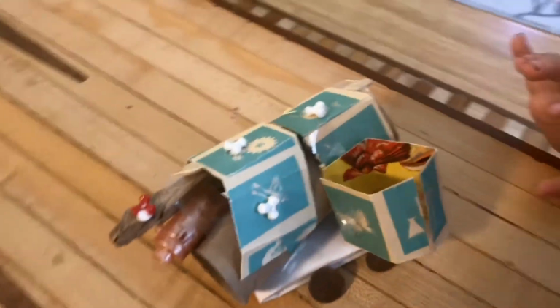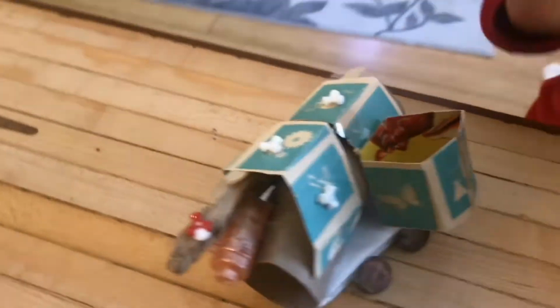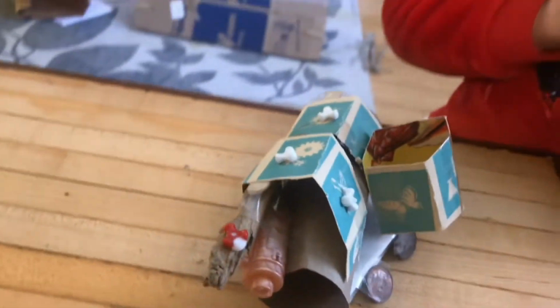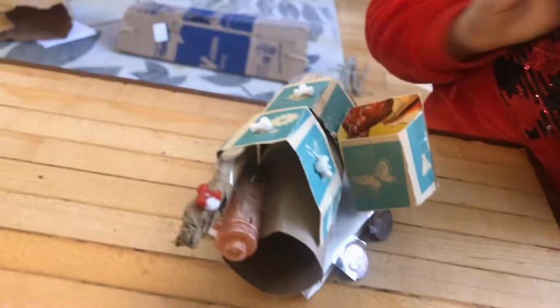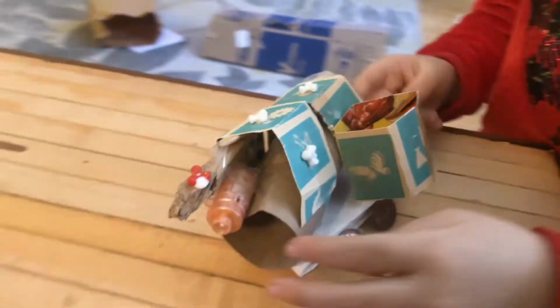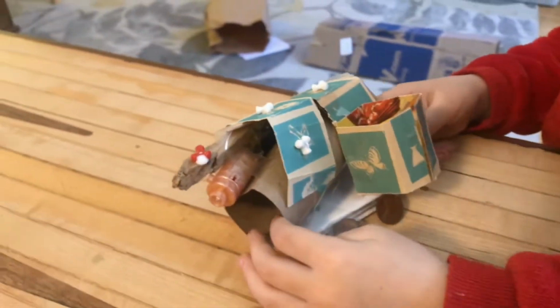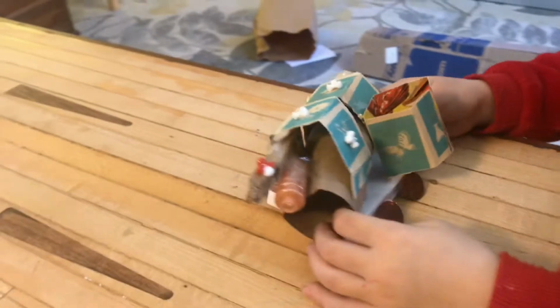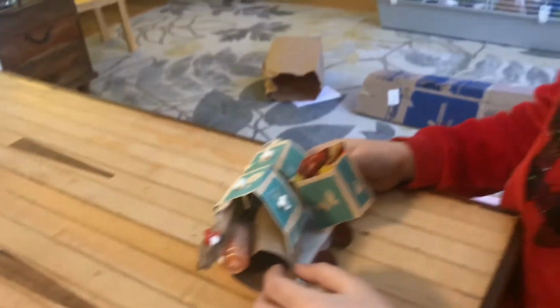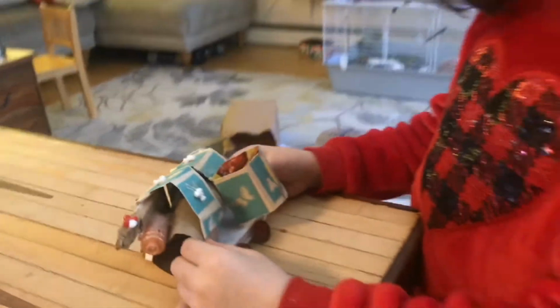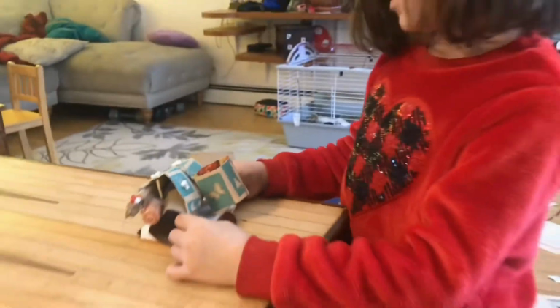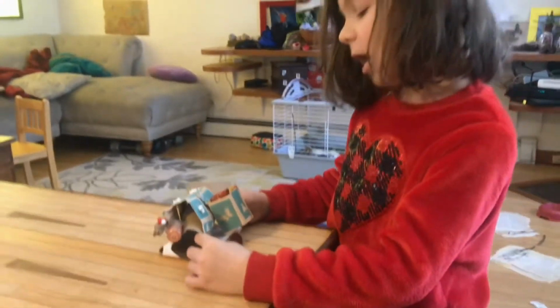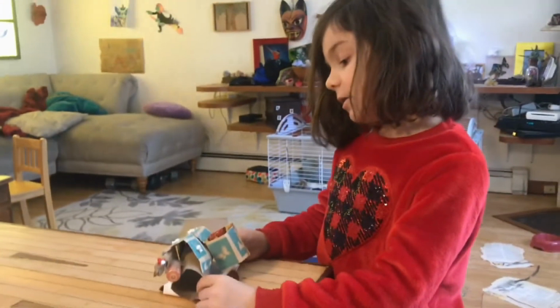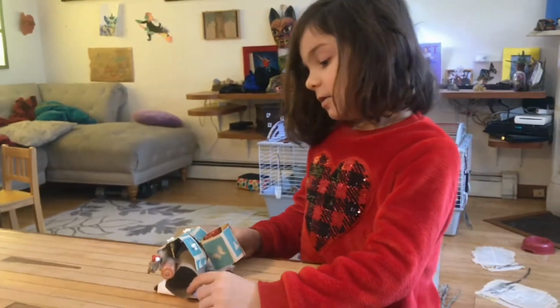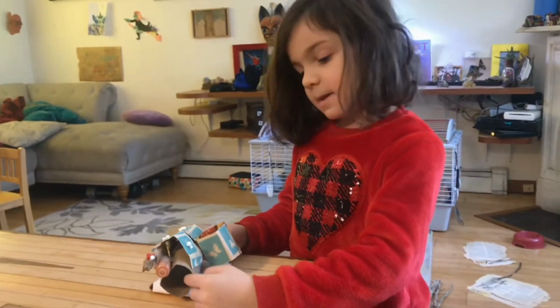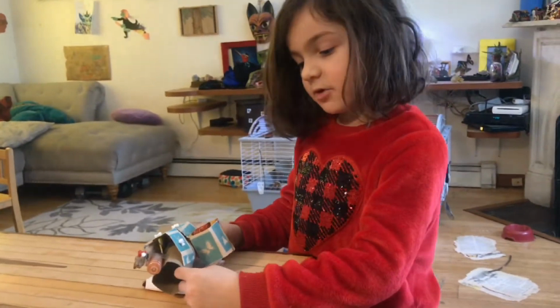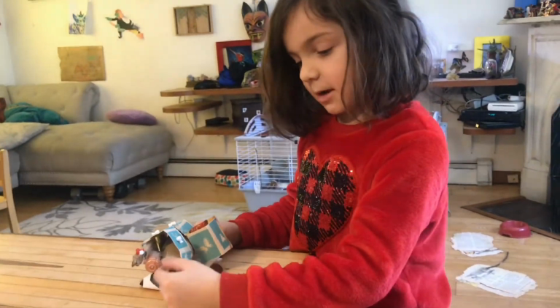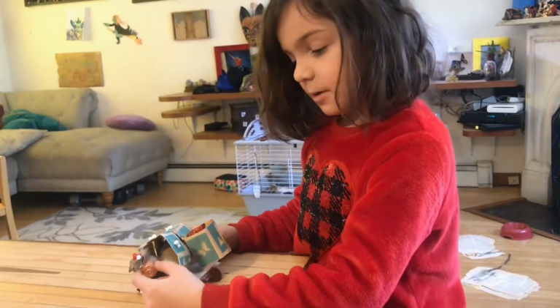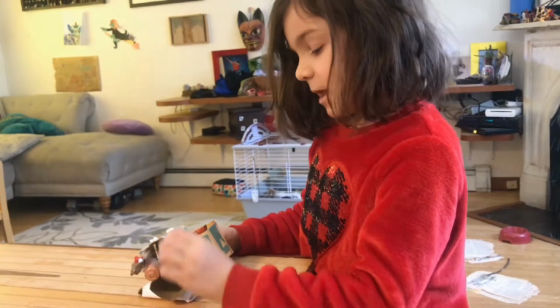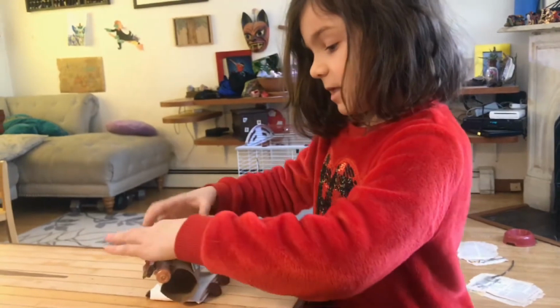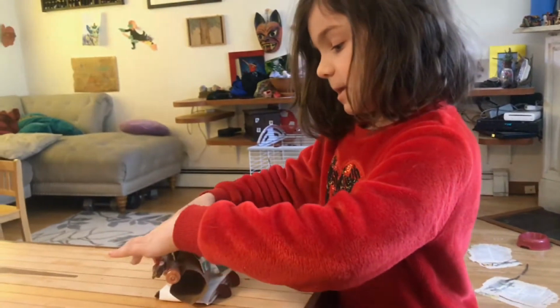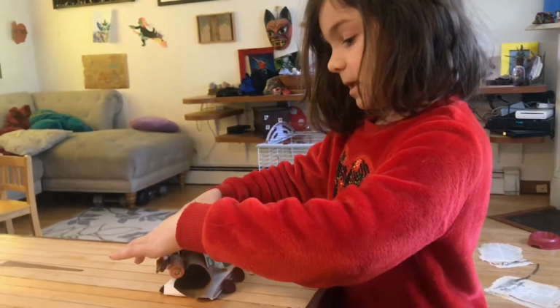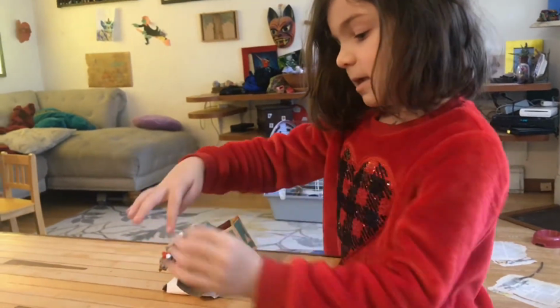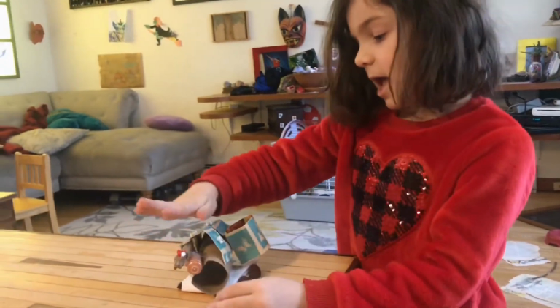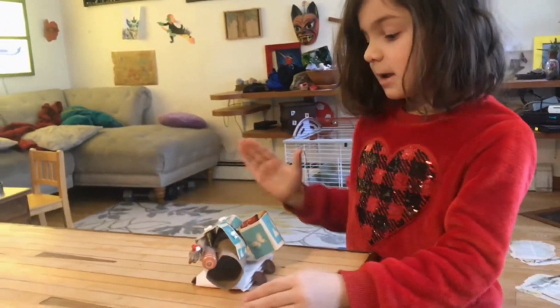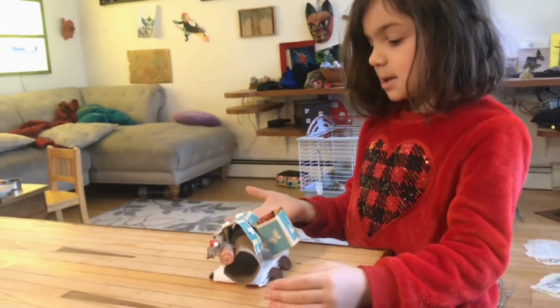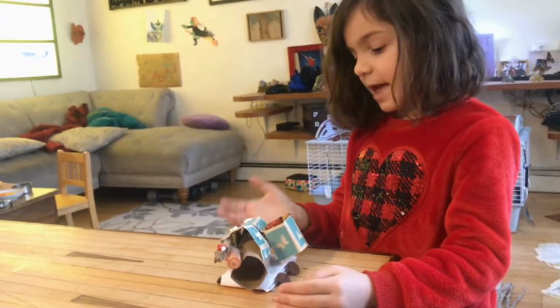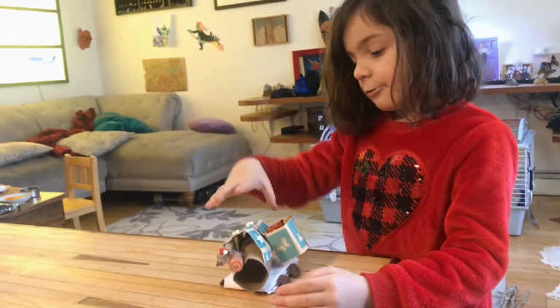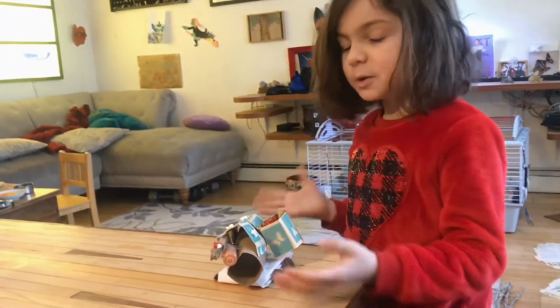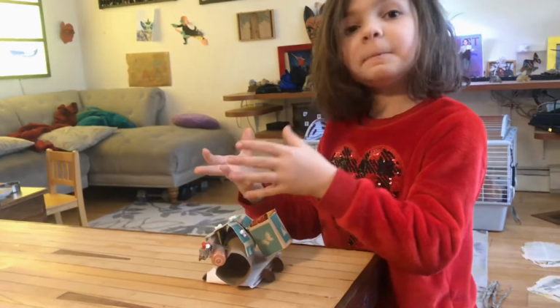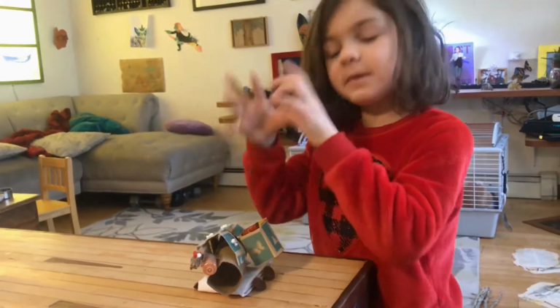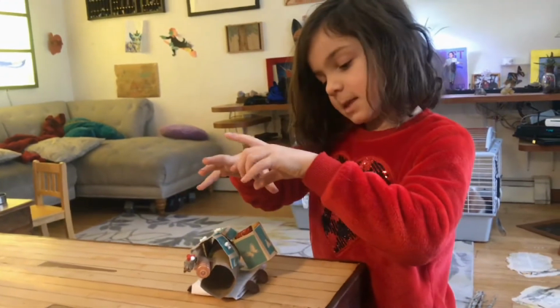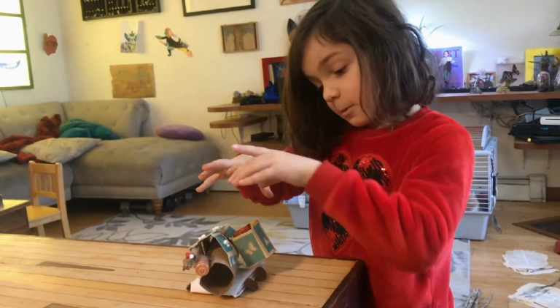My house has two layers. This is the first layer, and then this is the second. It's slanted so the water will come off and be drained away.